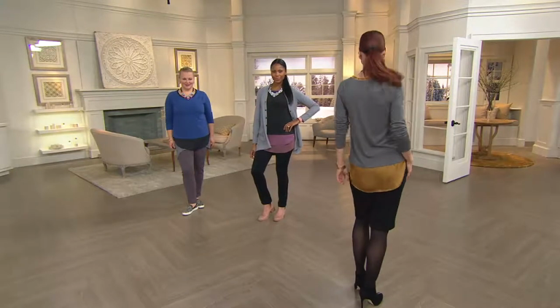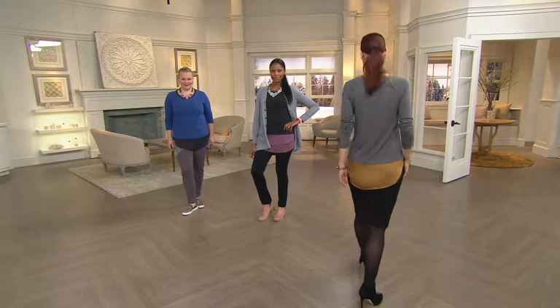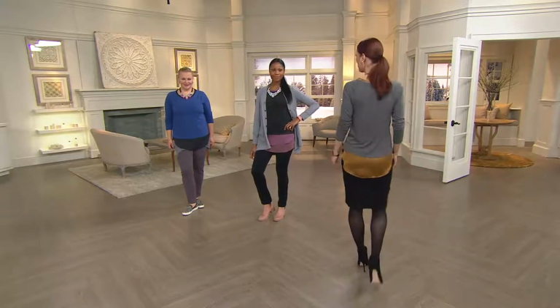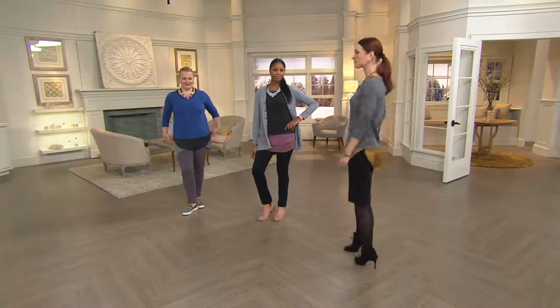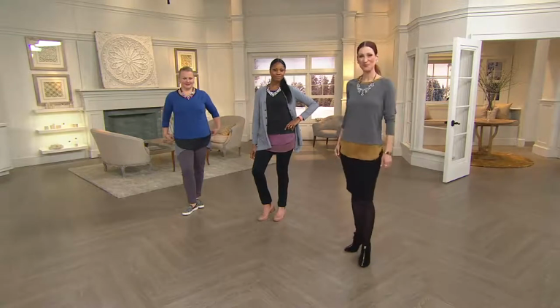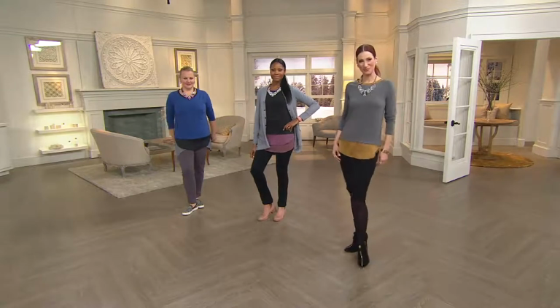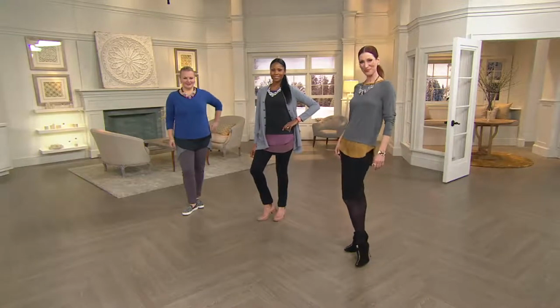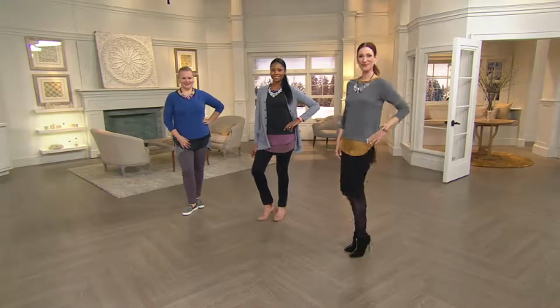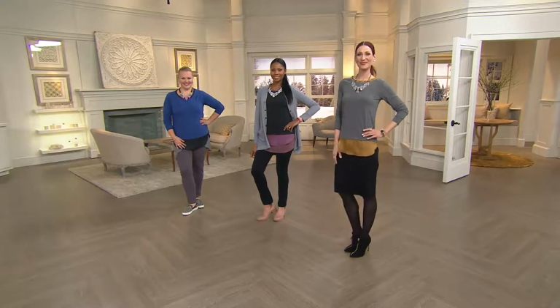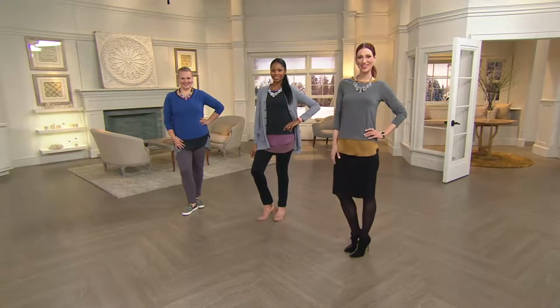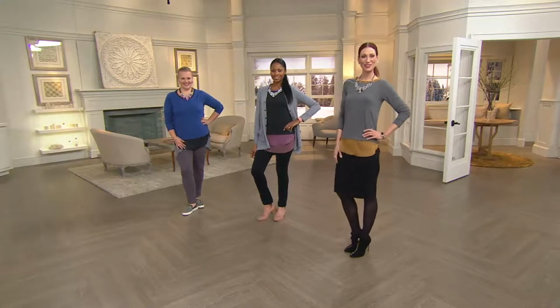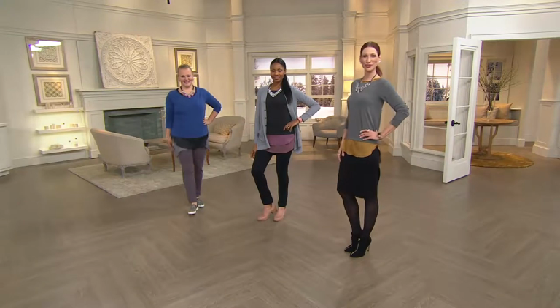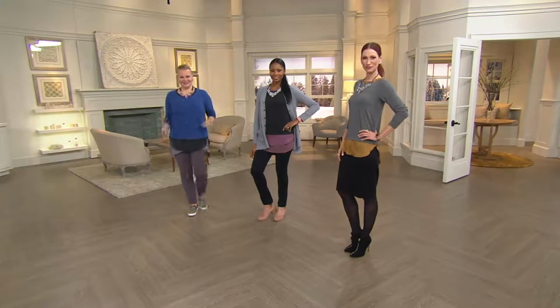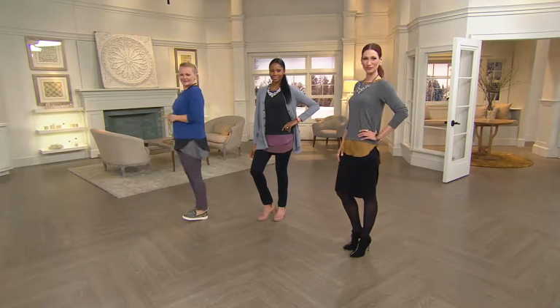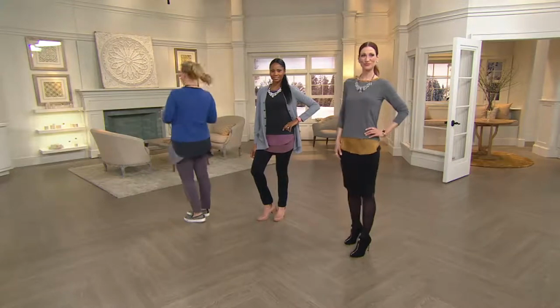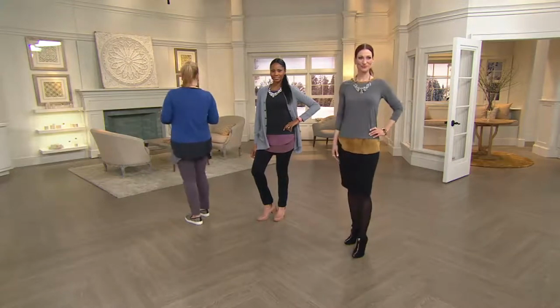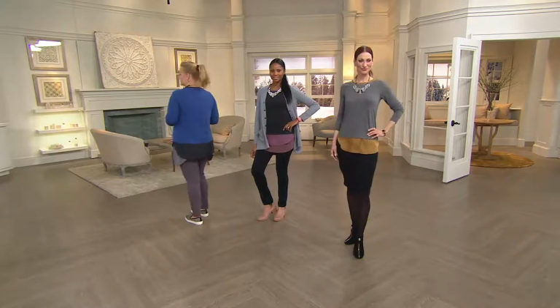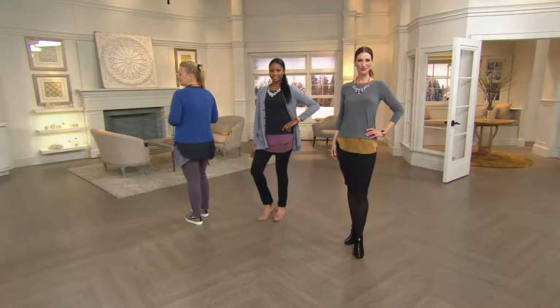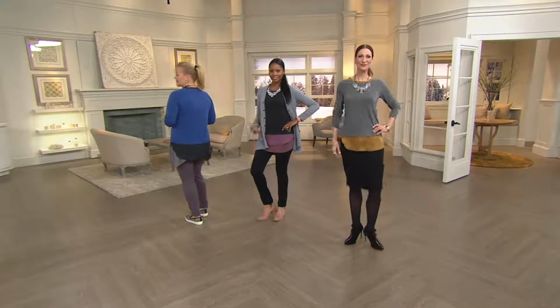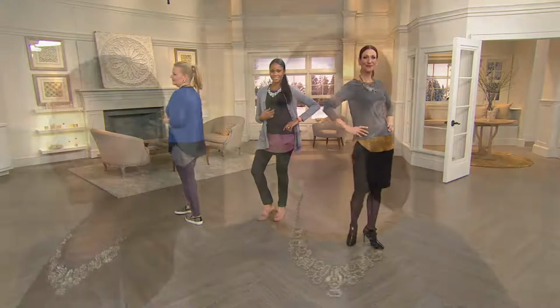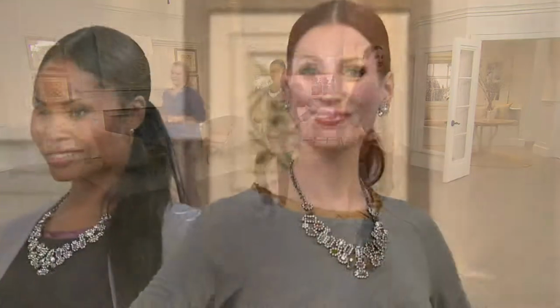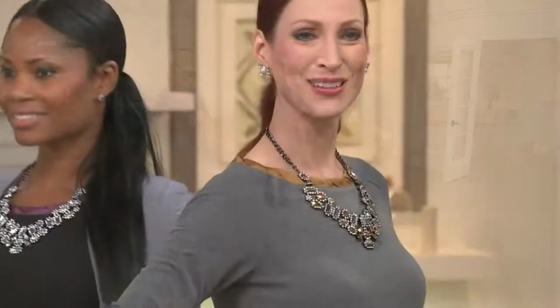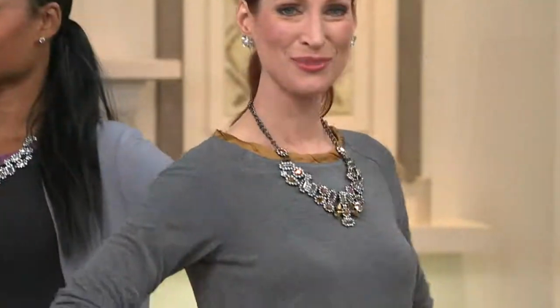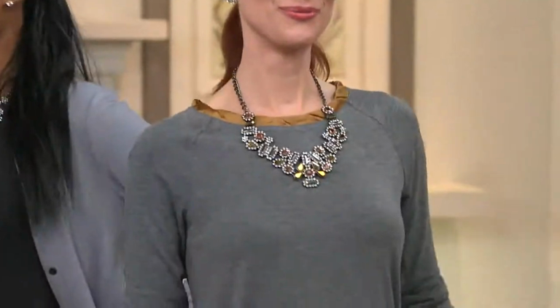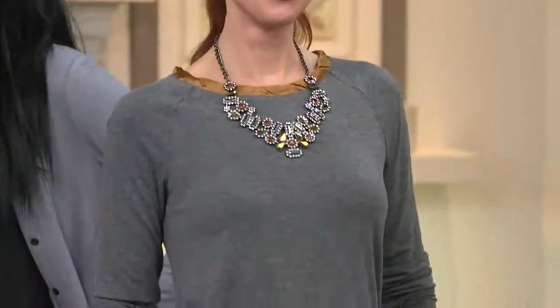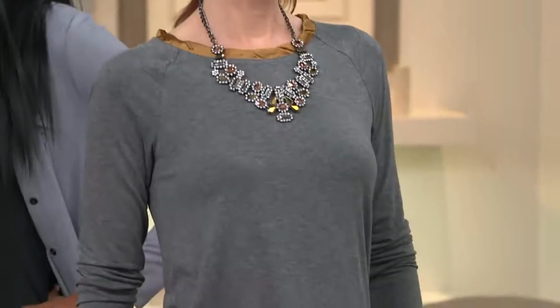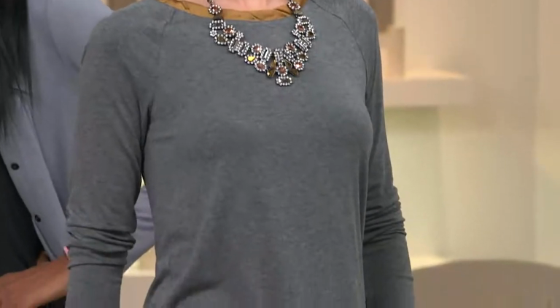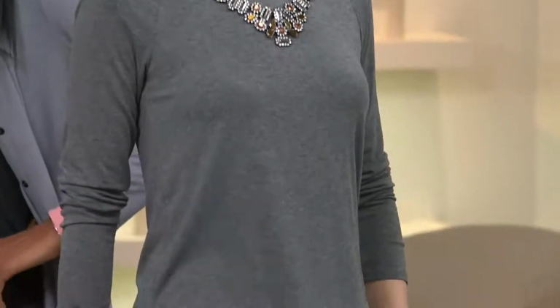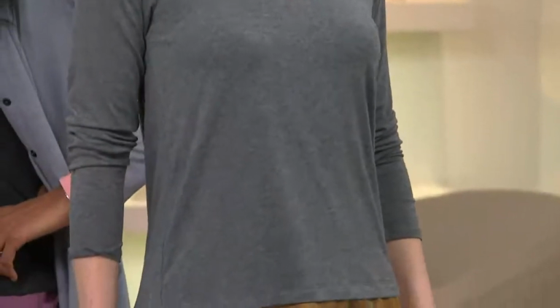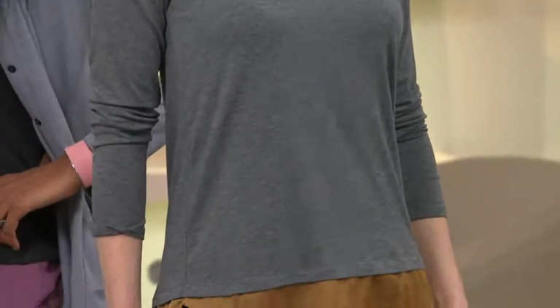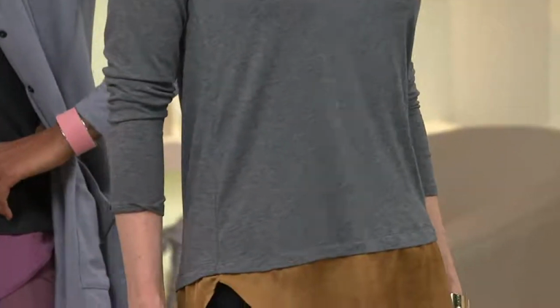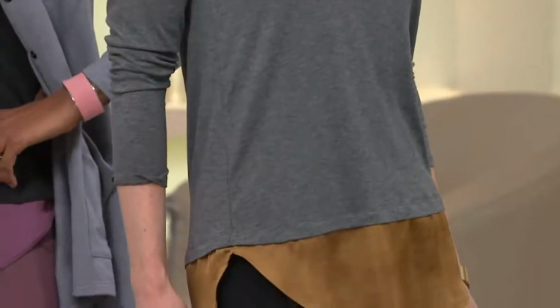It also gives our petite gals the opportunity to get something that's giving you great coverage. Fabulous, fabulous for petite. Oh Jane, you're so smart — I come up with stuff every once in a while. Lori, I love the twisted neckline. Again, it's that attention to detail — you've got this great twisted little touch on the top.